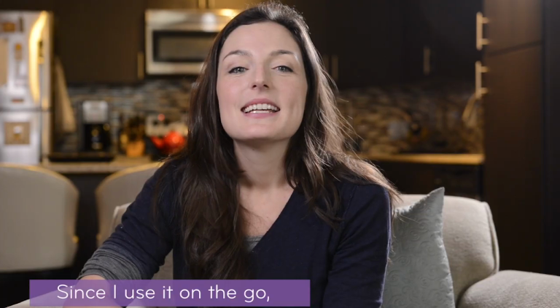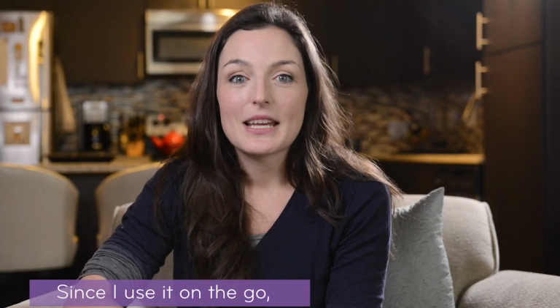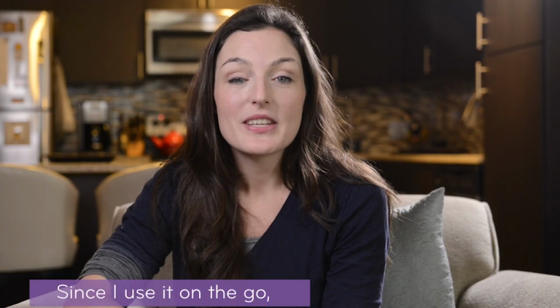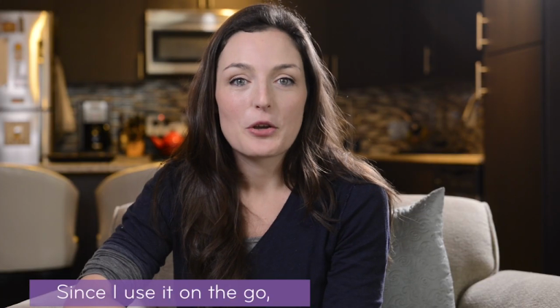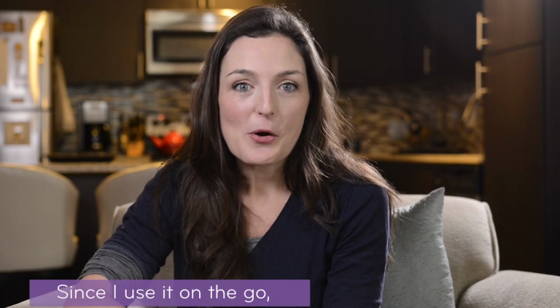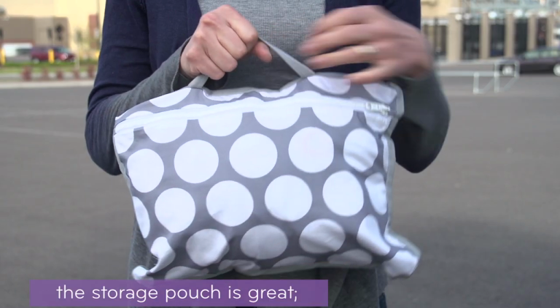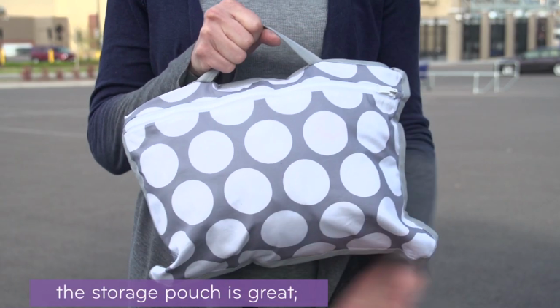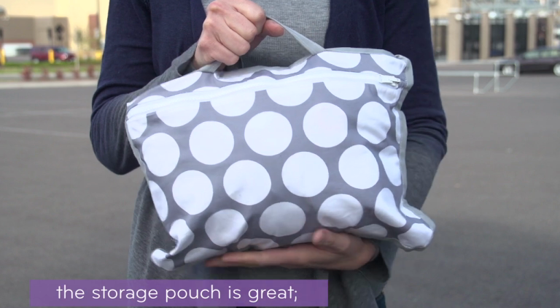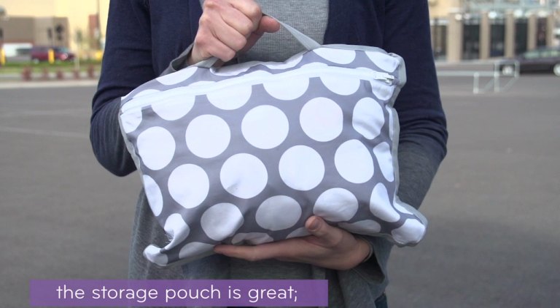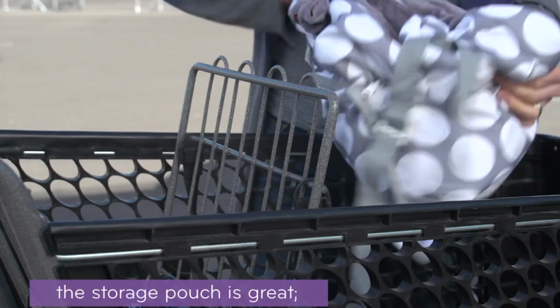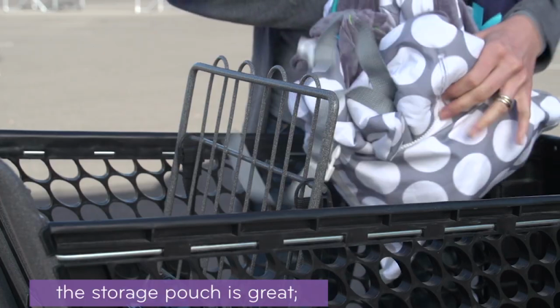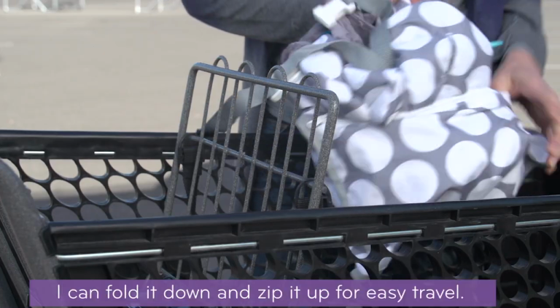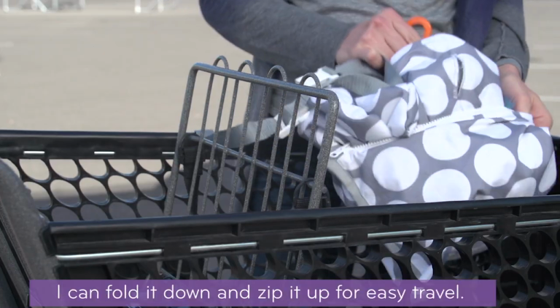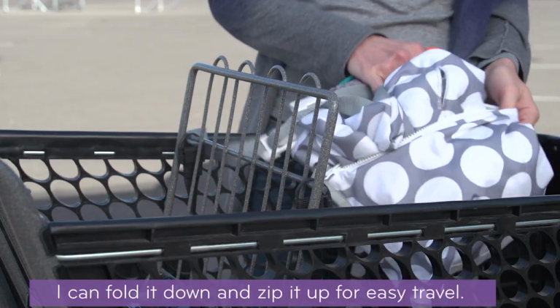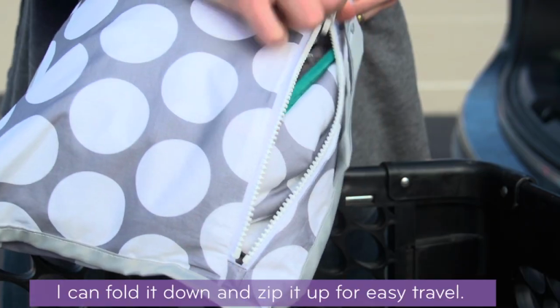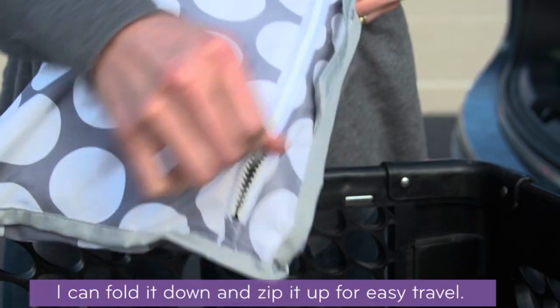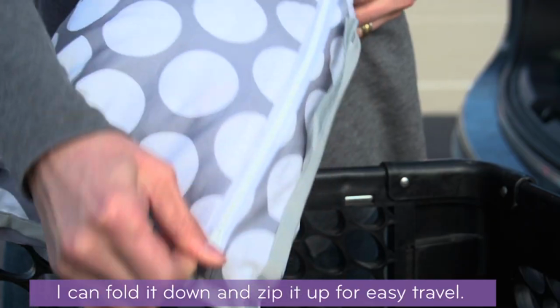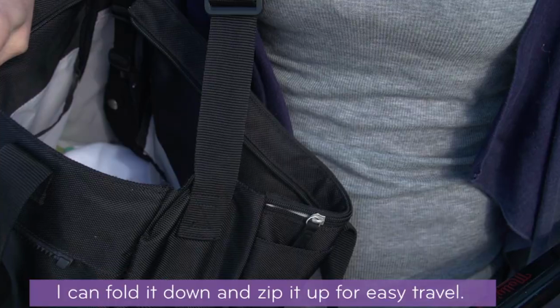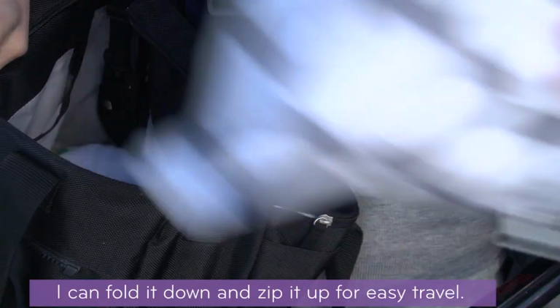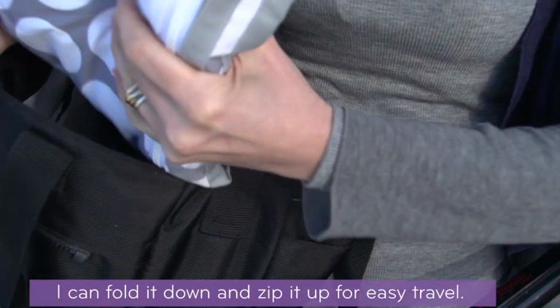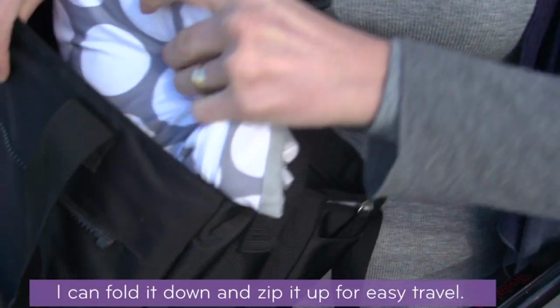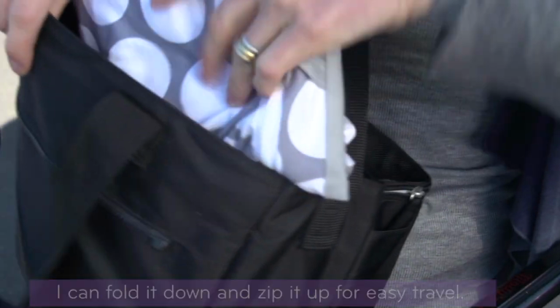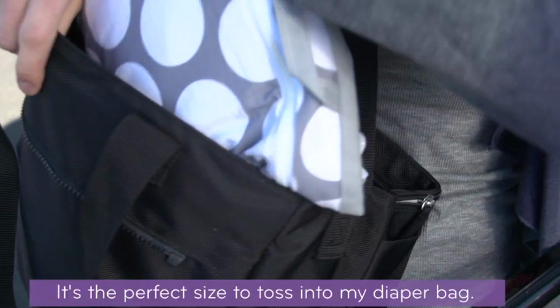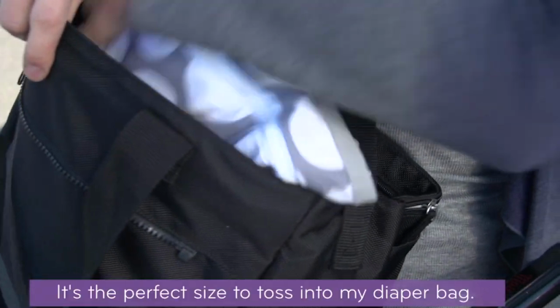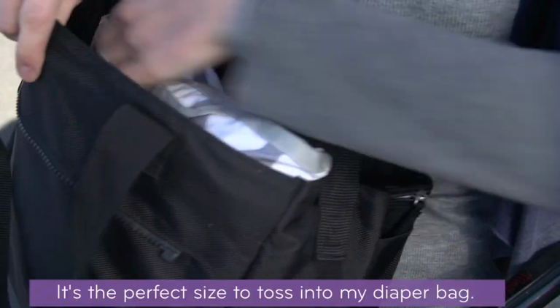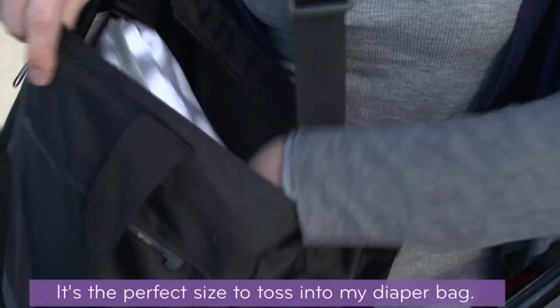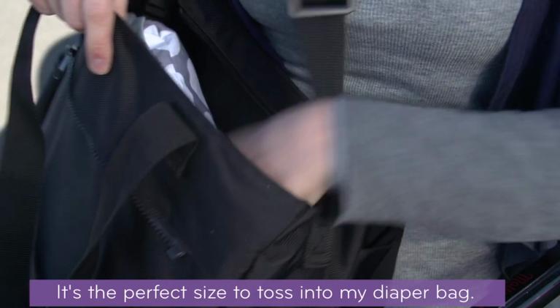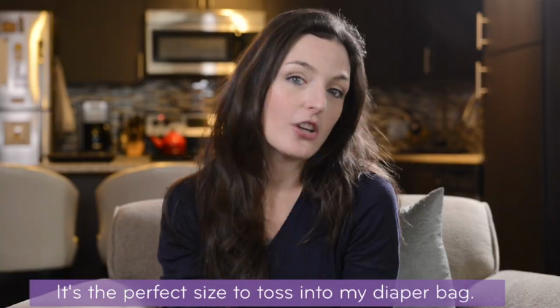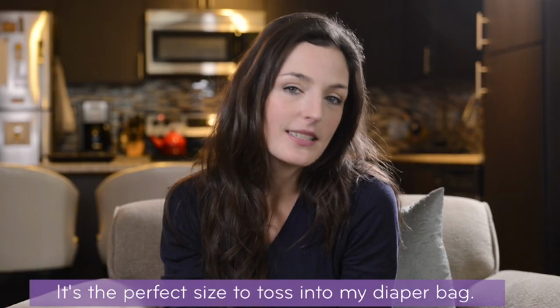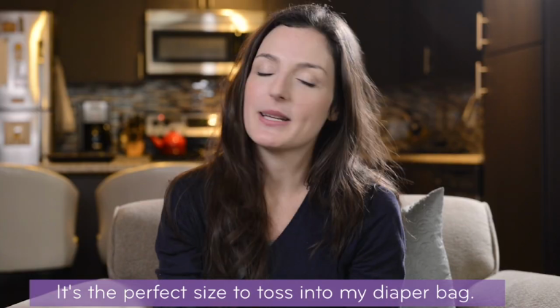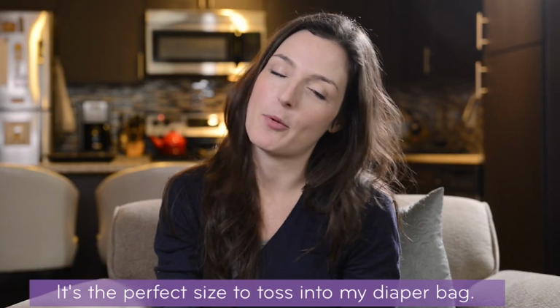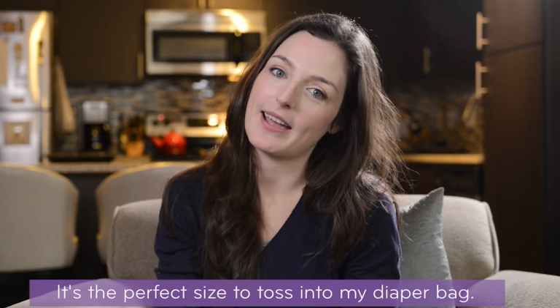Since I use it on the go, the storage pouch is great. I can fold it down and zip it up for easy travel. It's the perfect size to toss into my diaper bag.